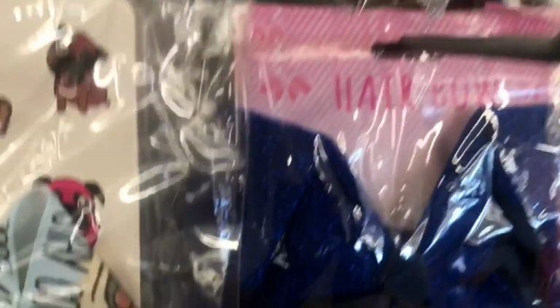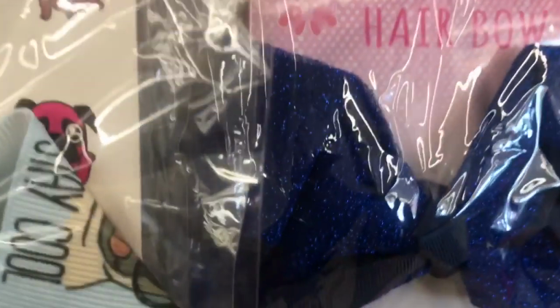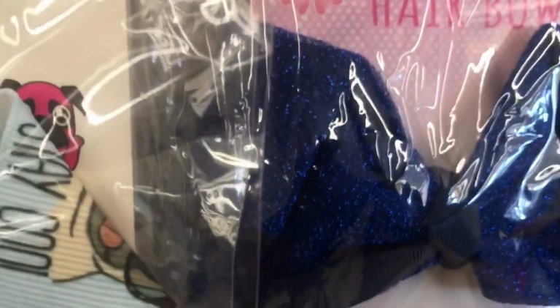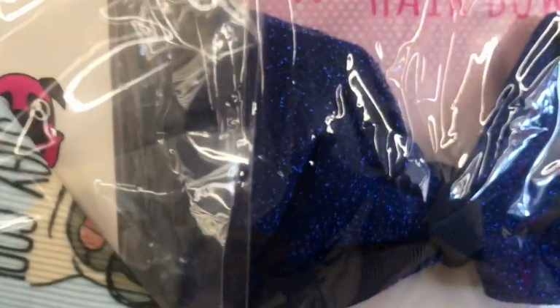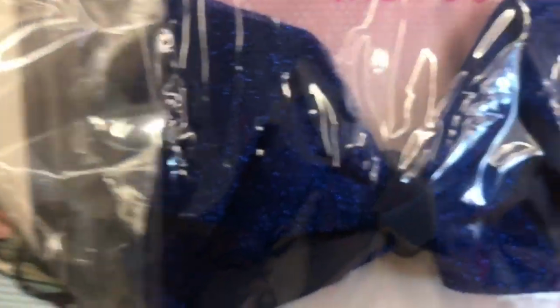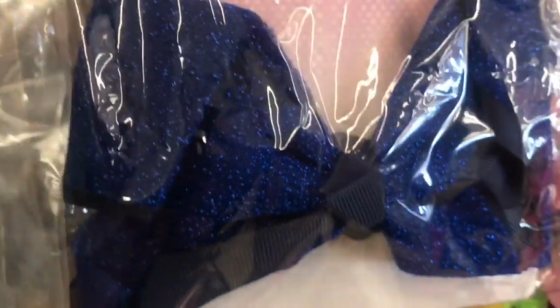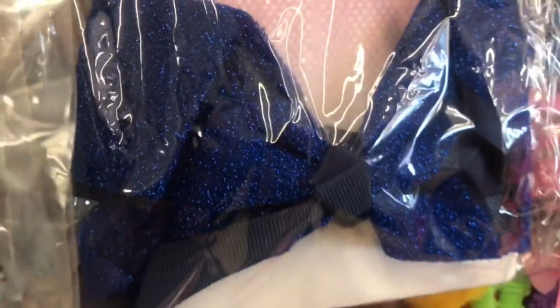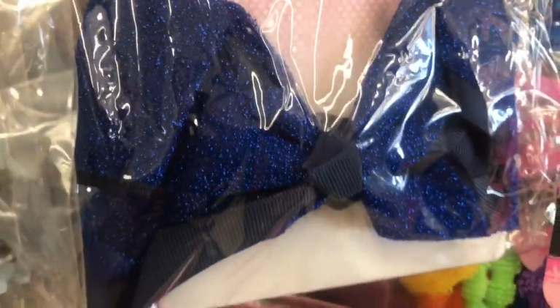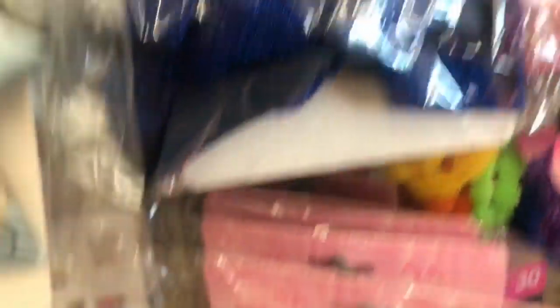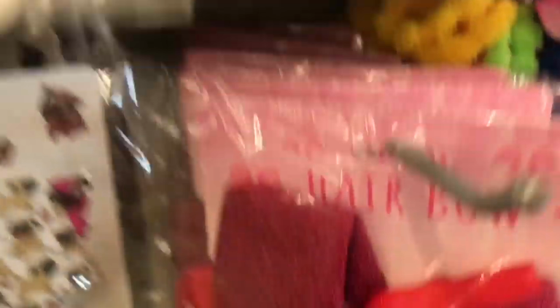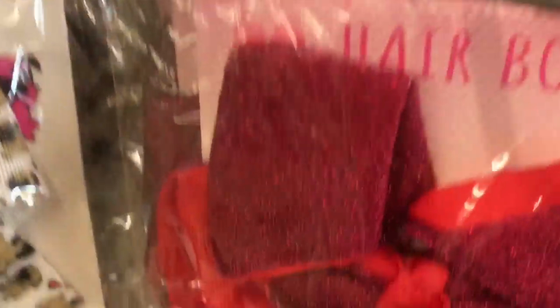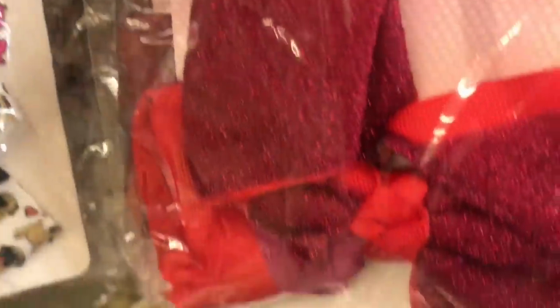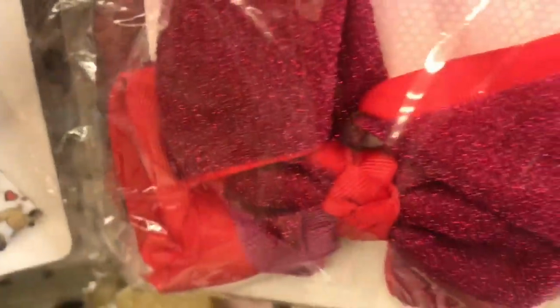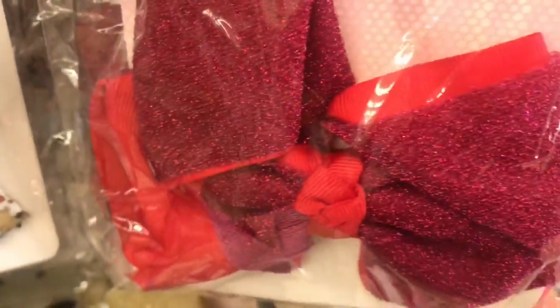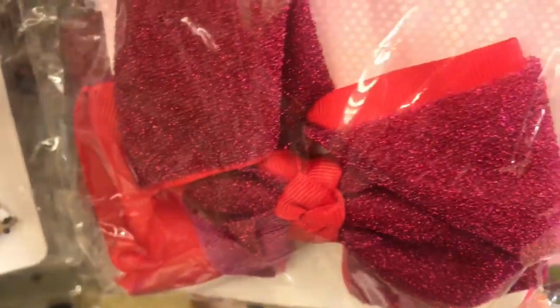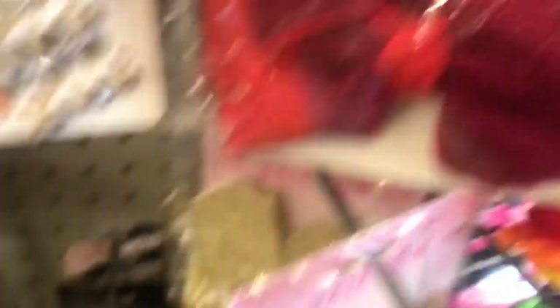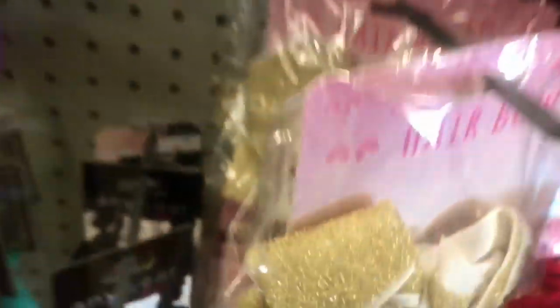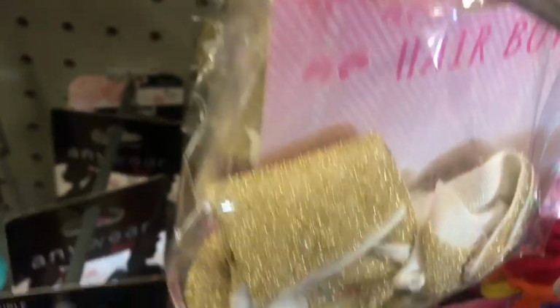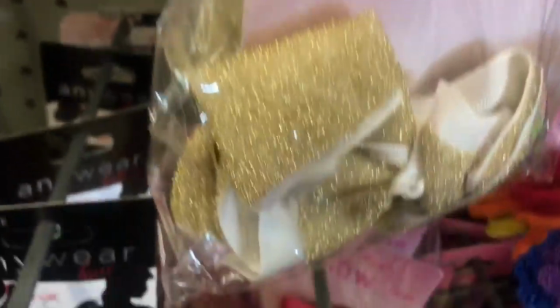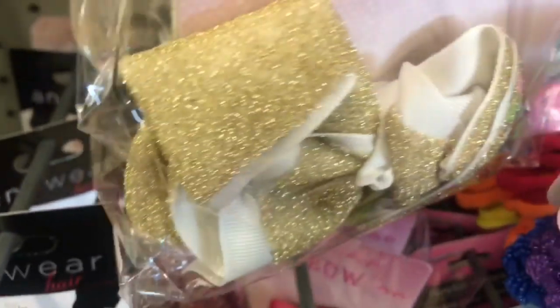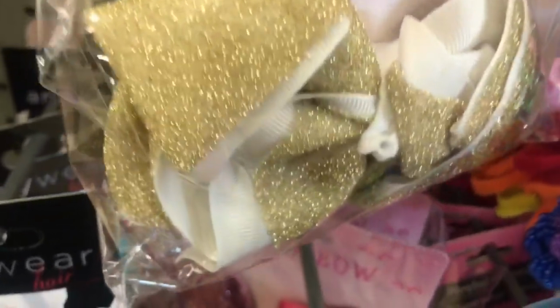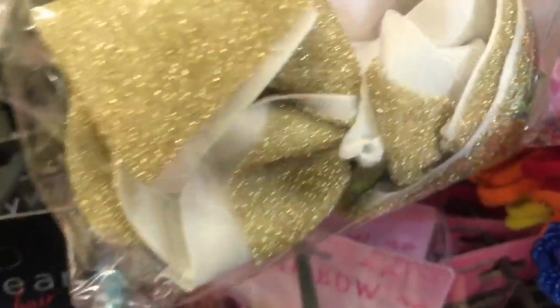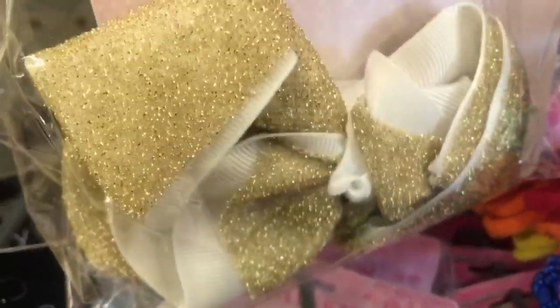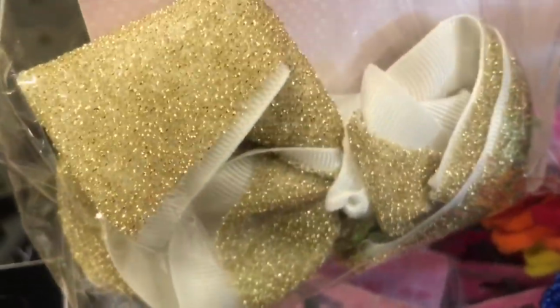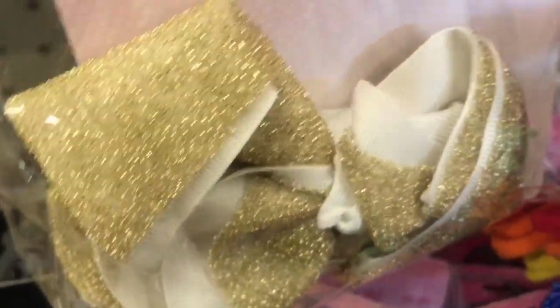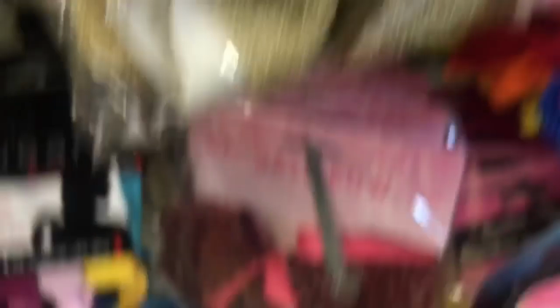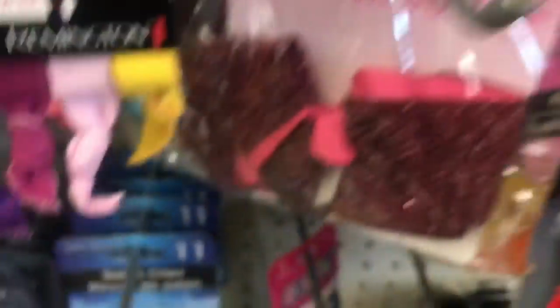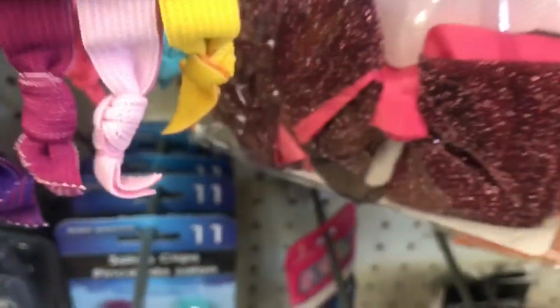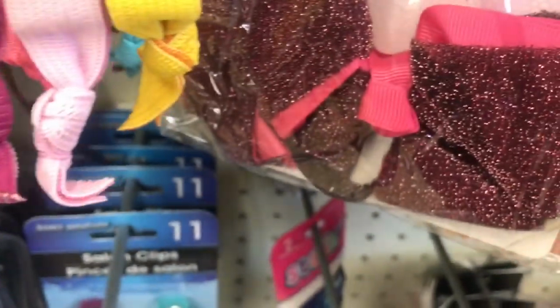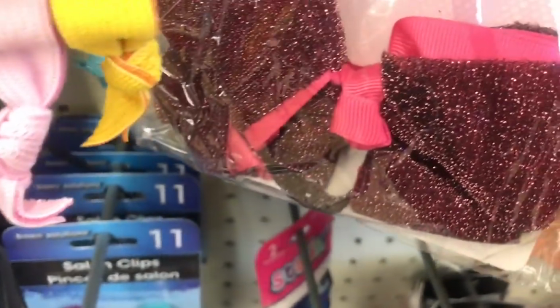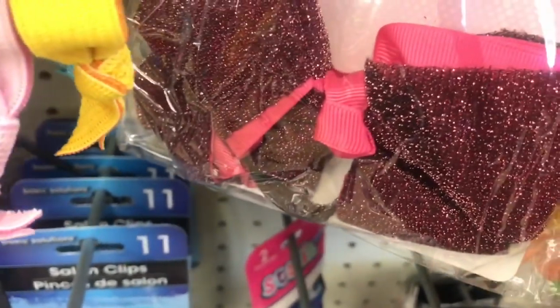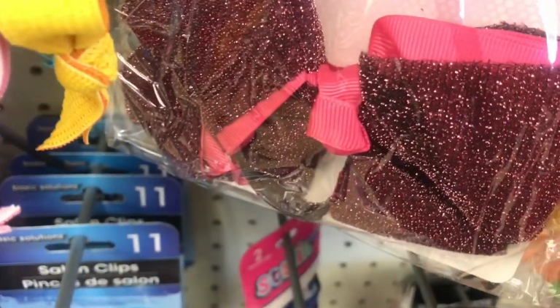And we have these glittery bows in silver, dark blue, red, and gold. And down here we have a dark pink.